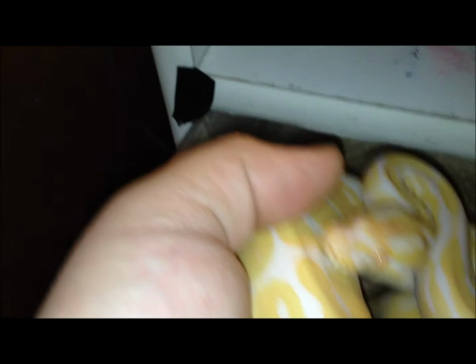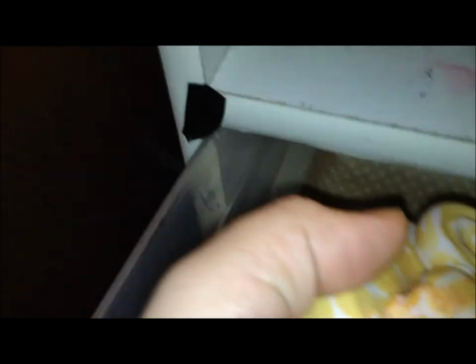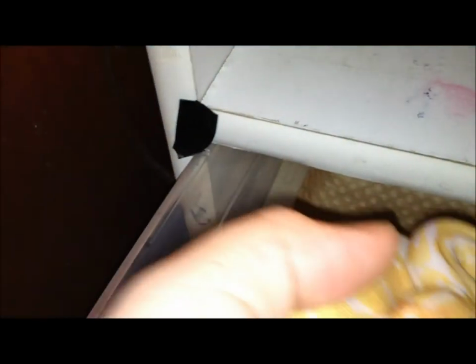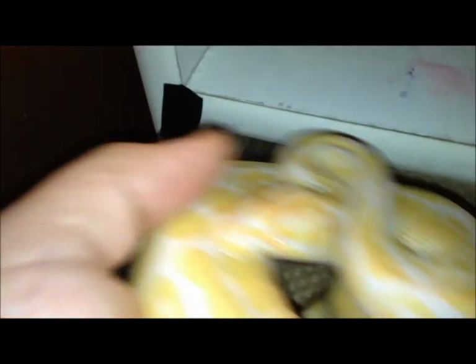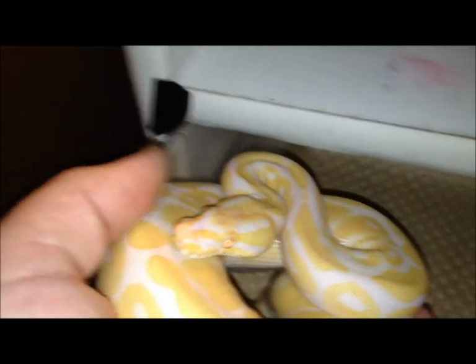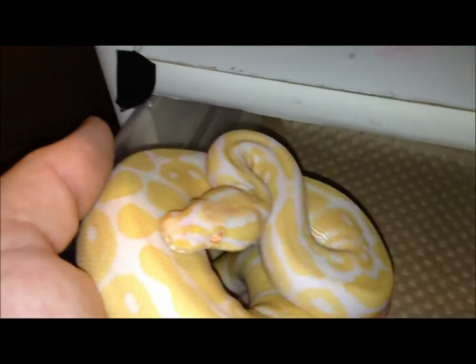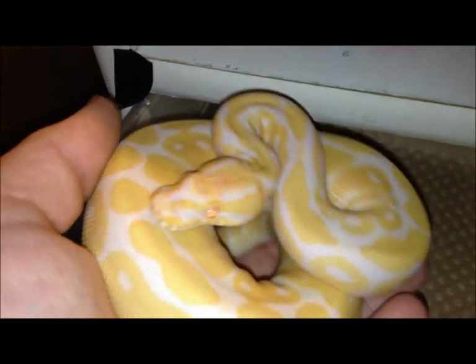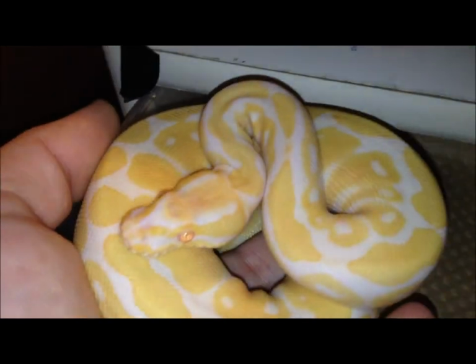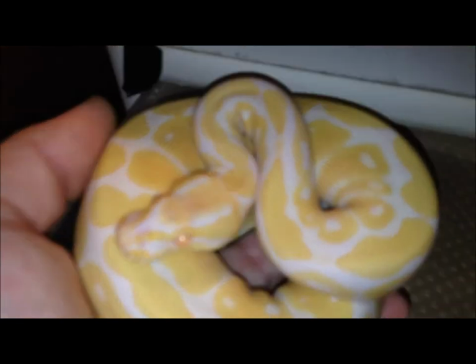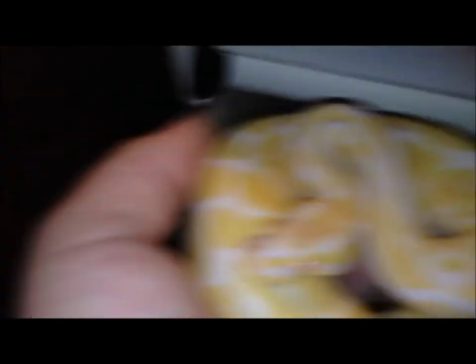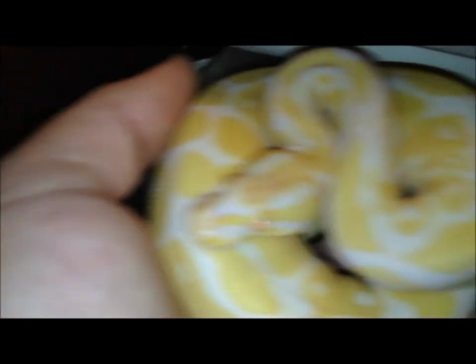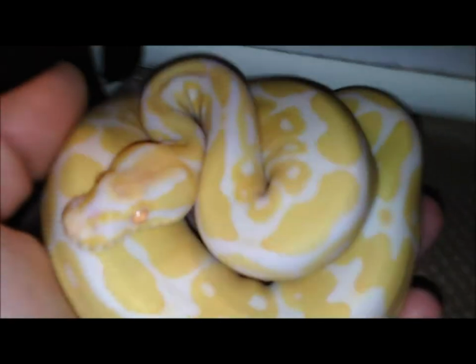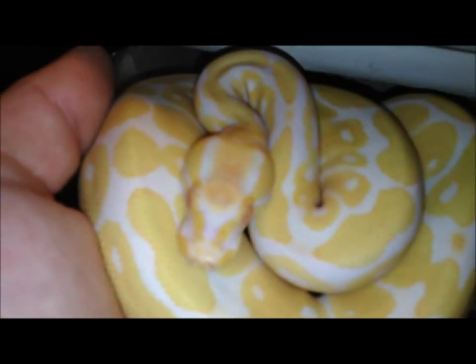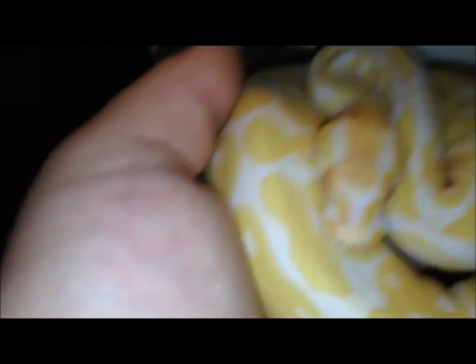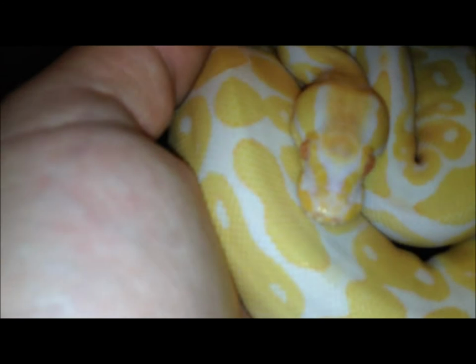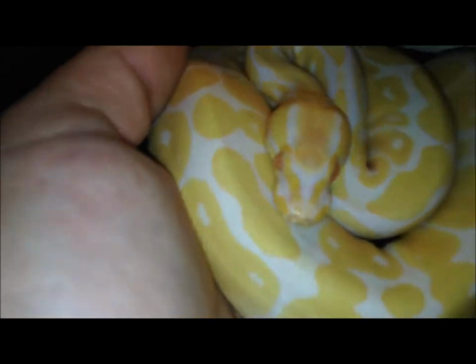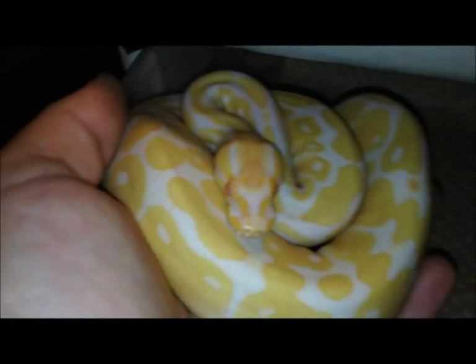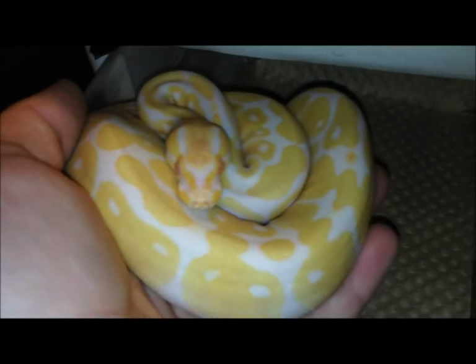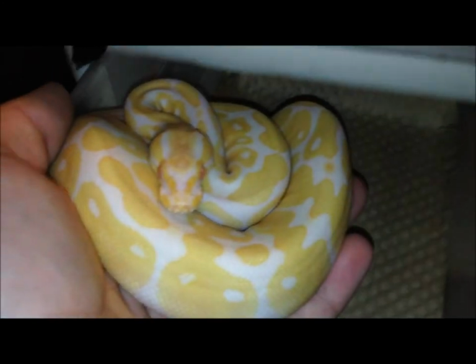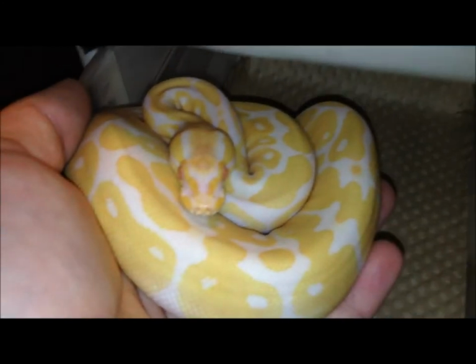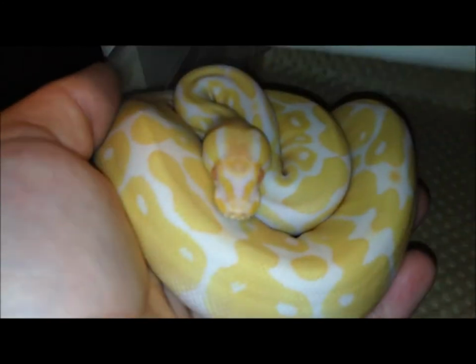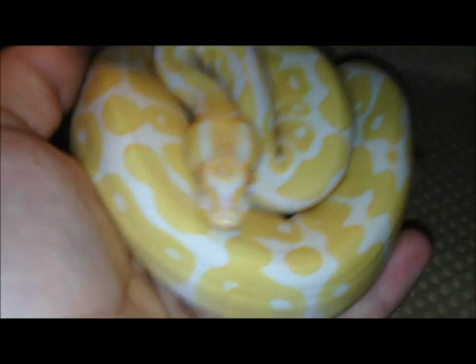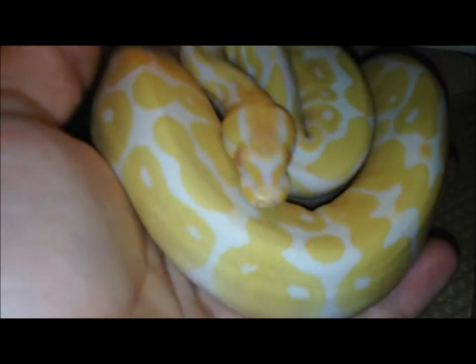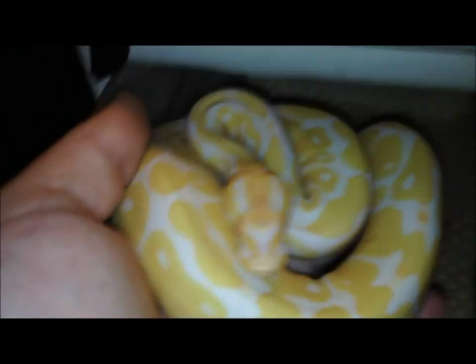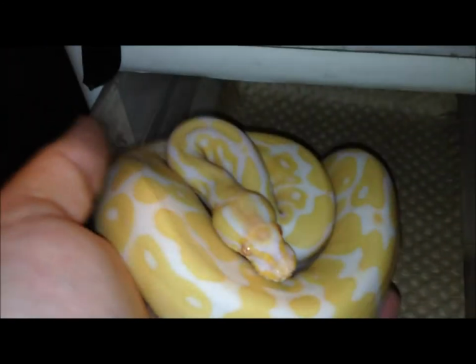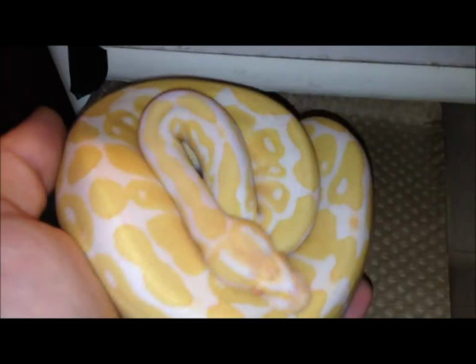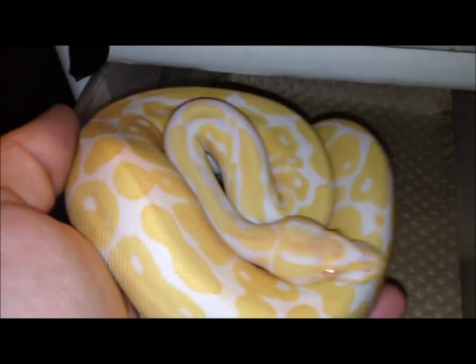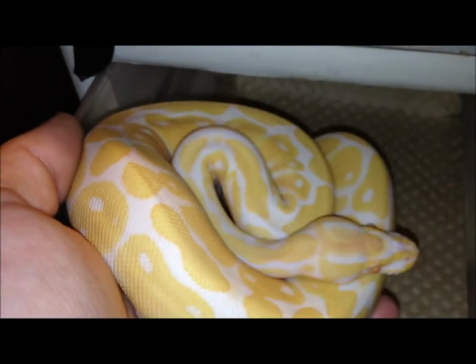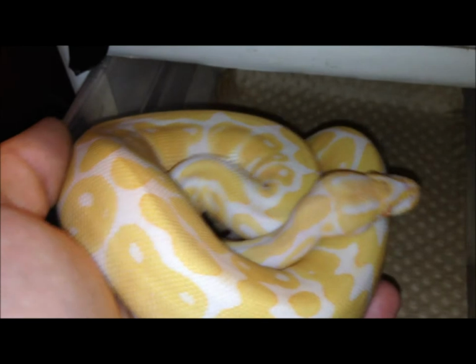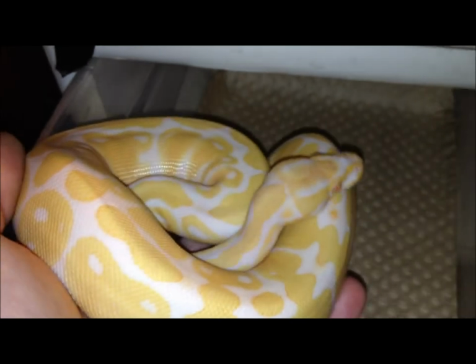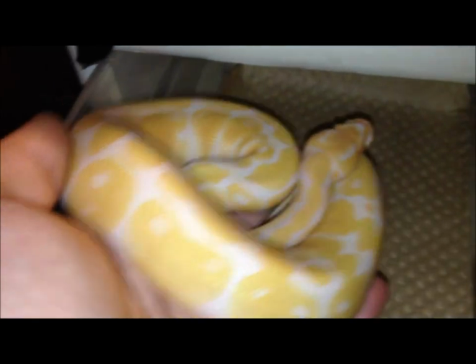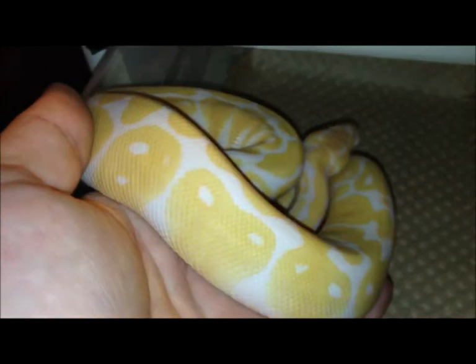So I'll just breed son back to mom, and then I'll produce whatever I breed. Say bumblebee — I can make albino bumblebees, spiders, or pastels. Really good morph just to have. You need an albino in your collection.